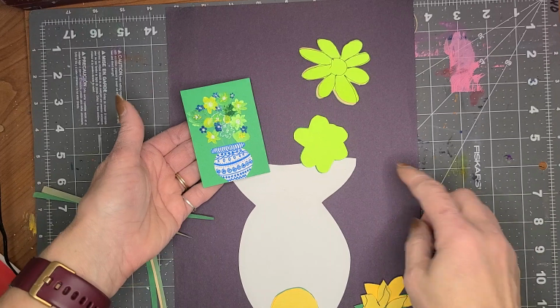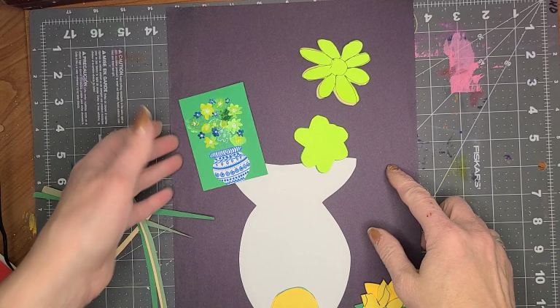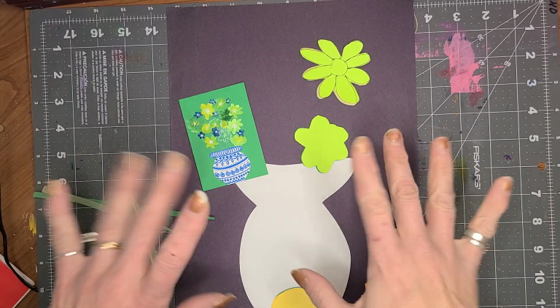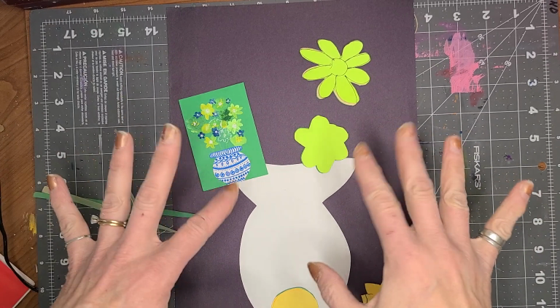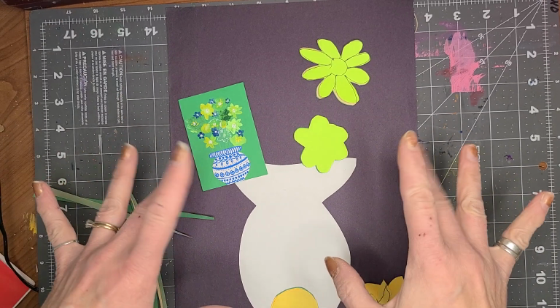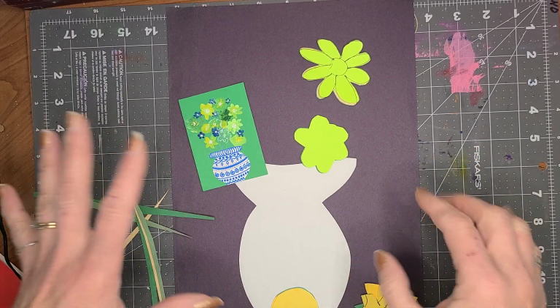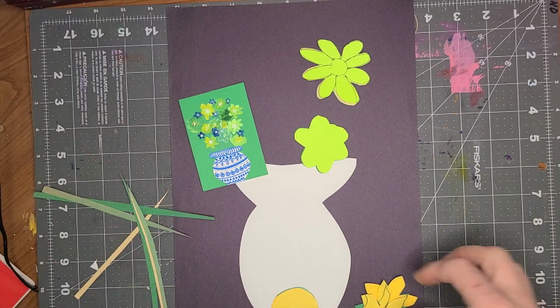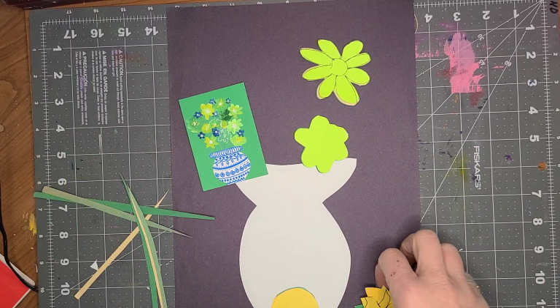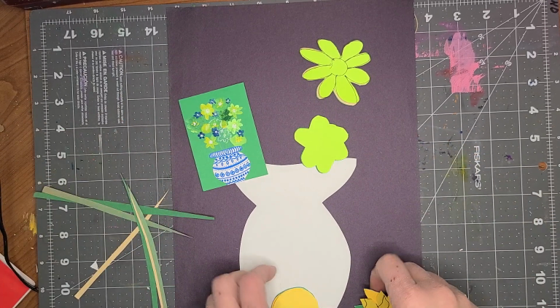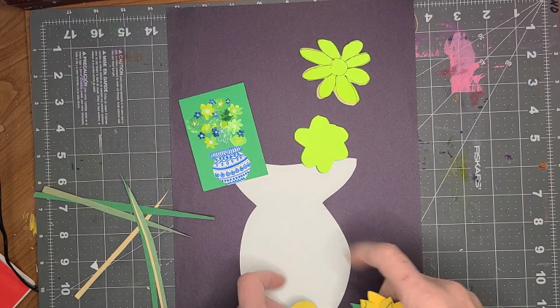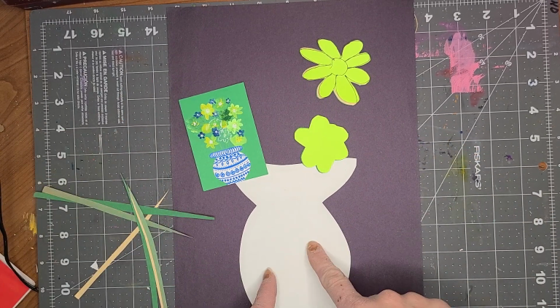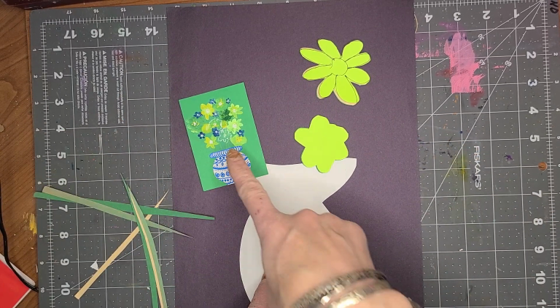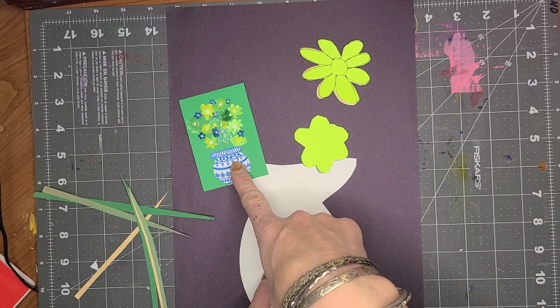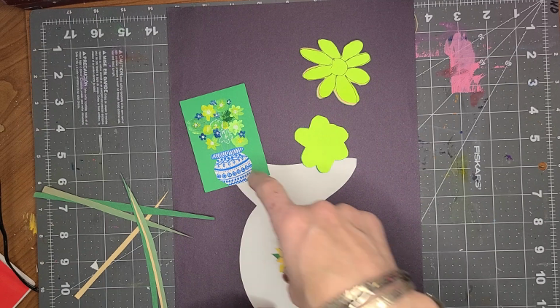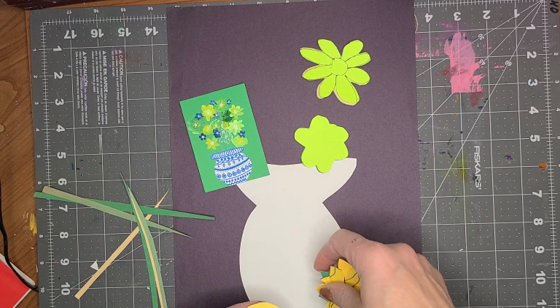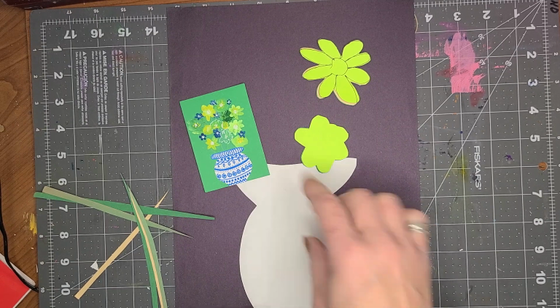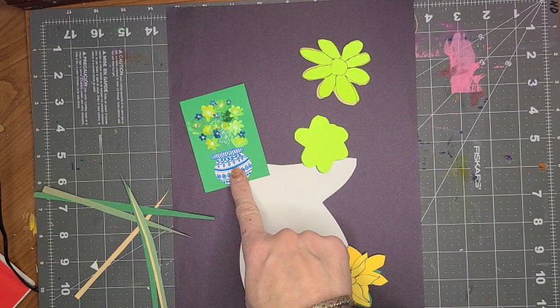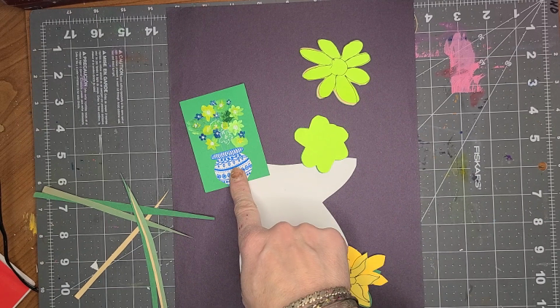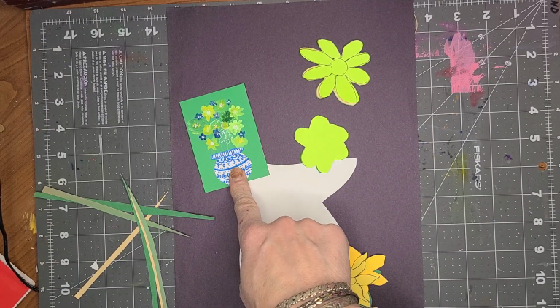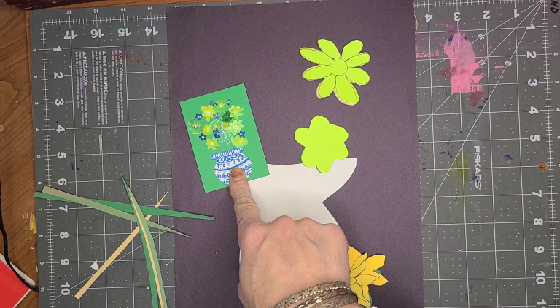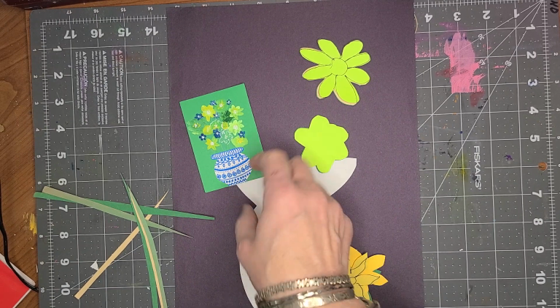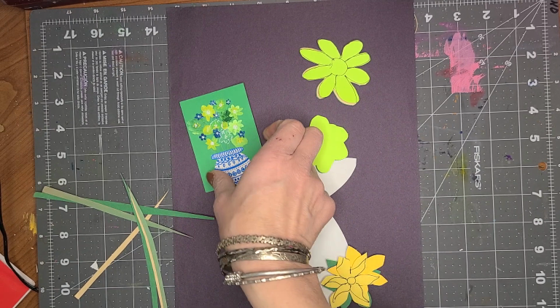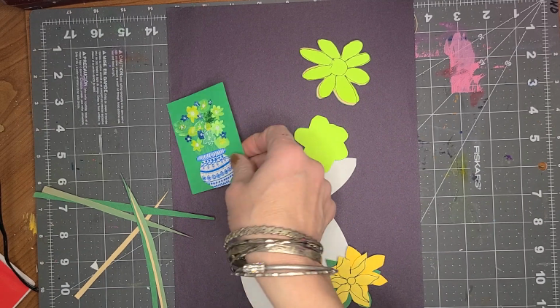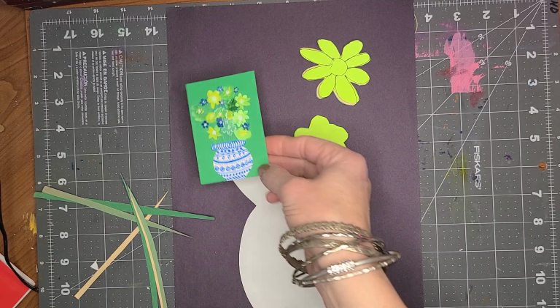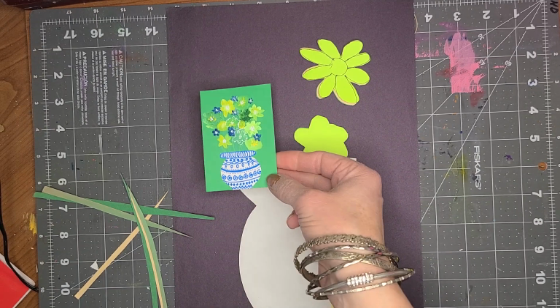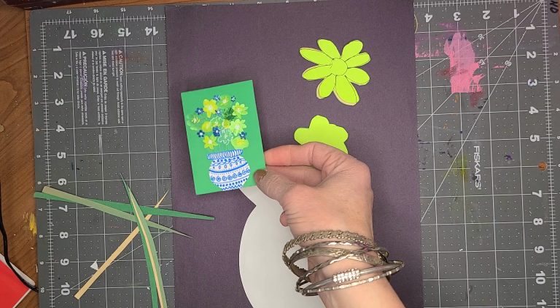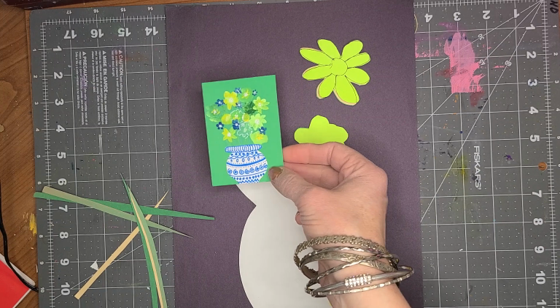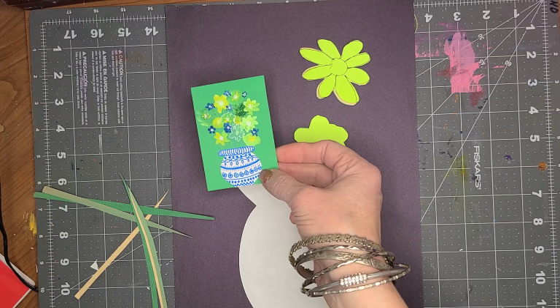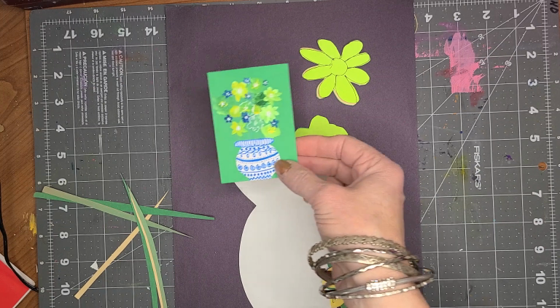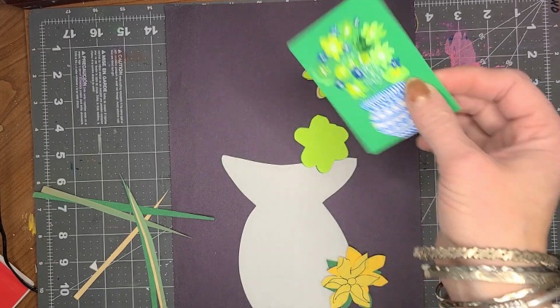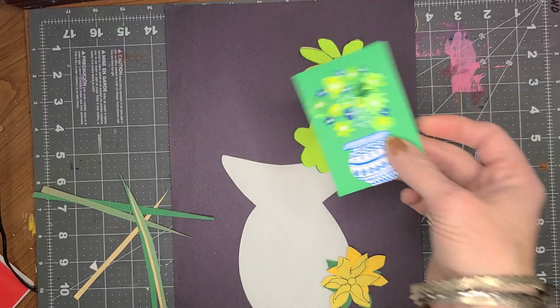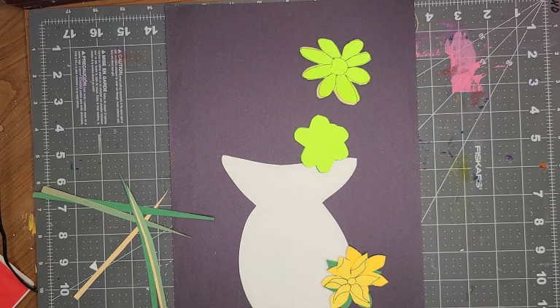Hey everyone, it's Miss Amy from Camden Public Library and today we are going to make these great Chinese vases full of flowers. So let's get started.